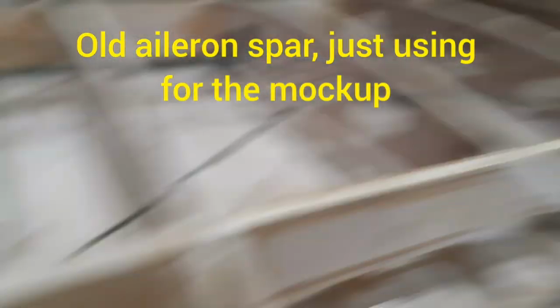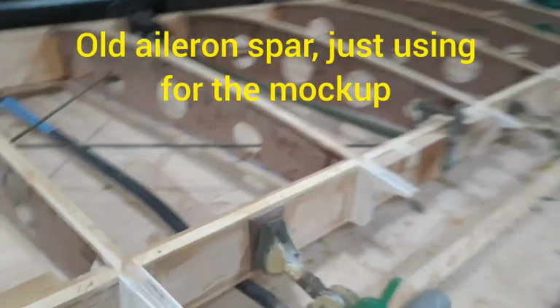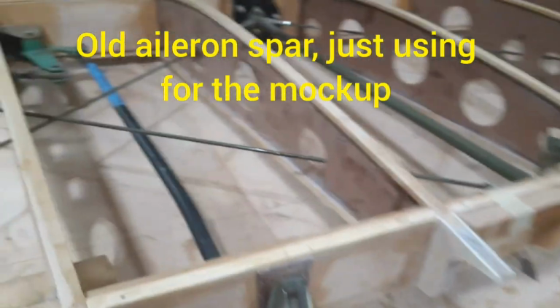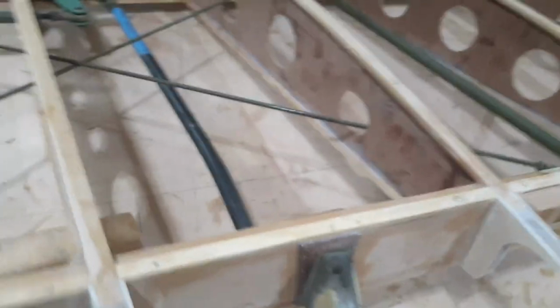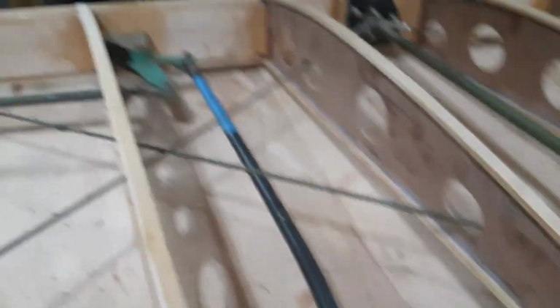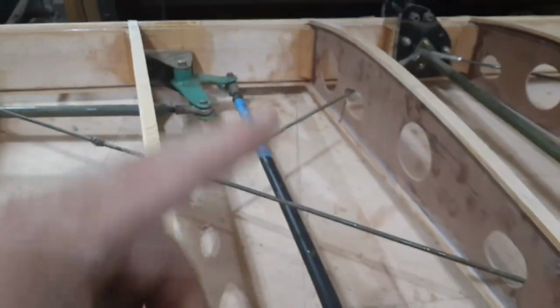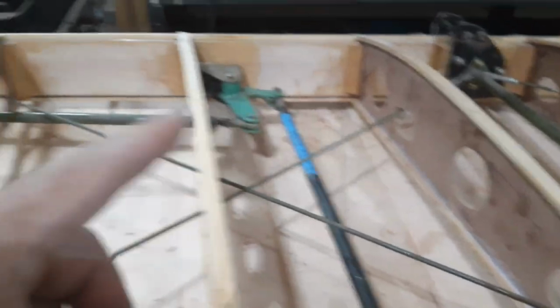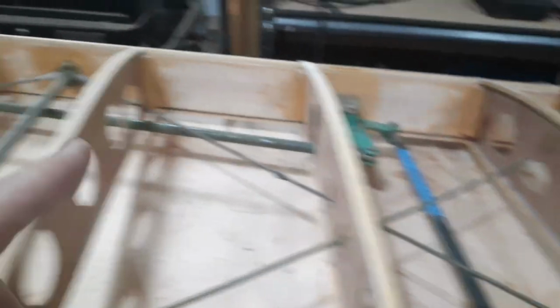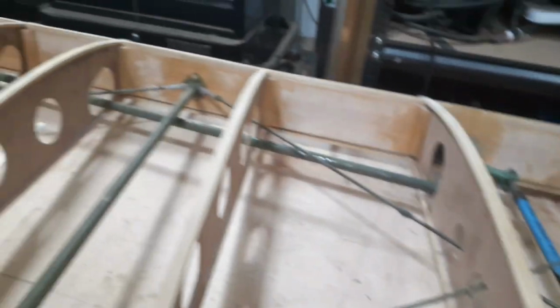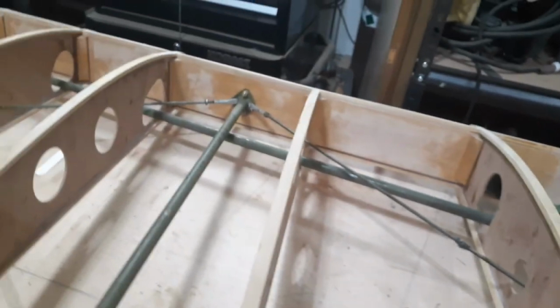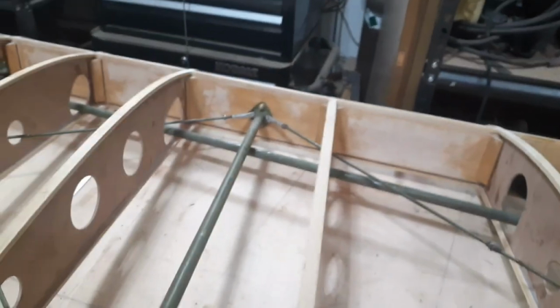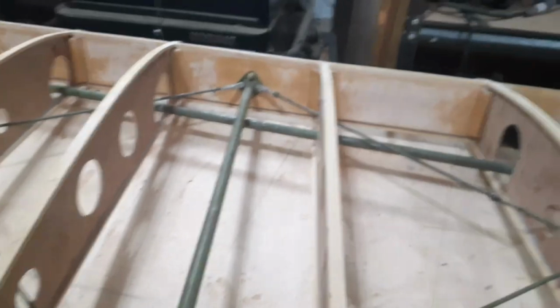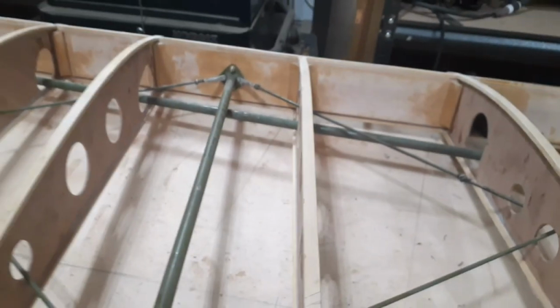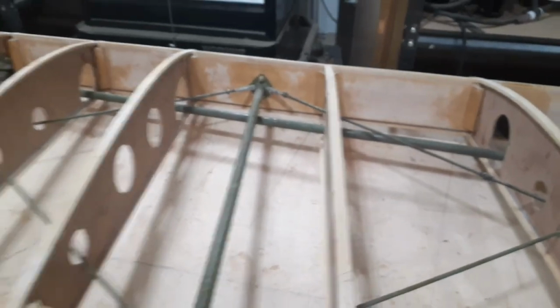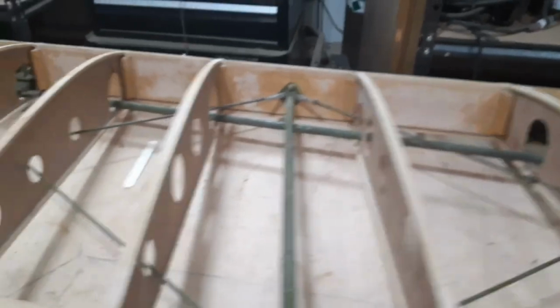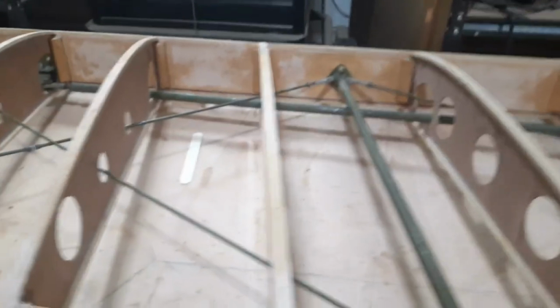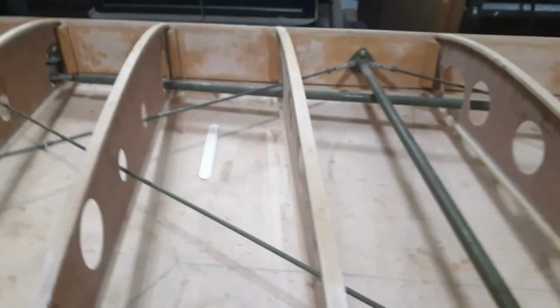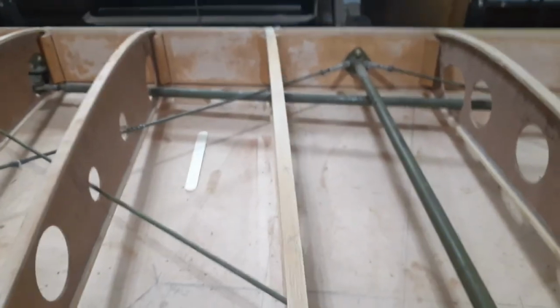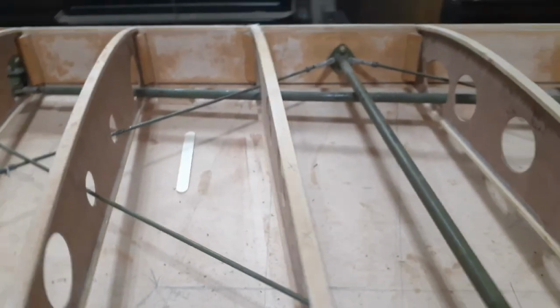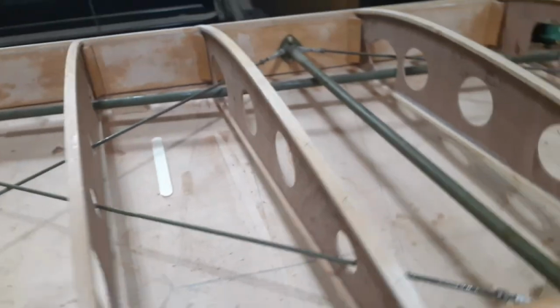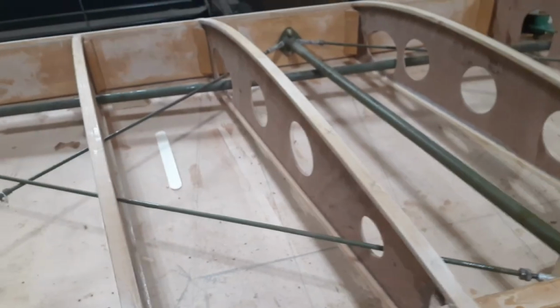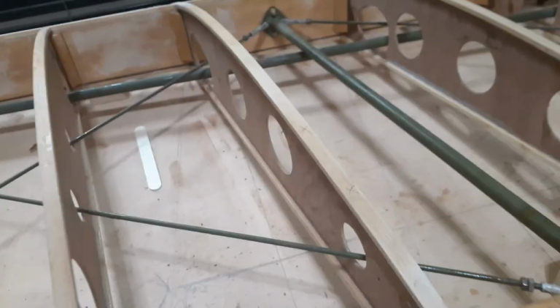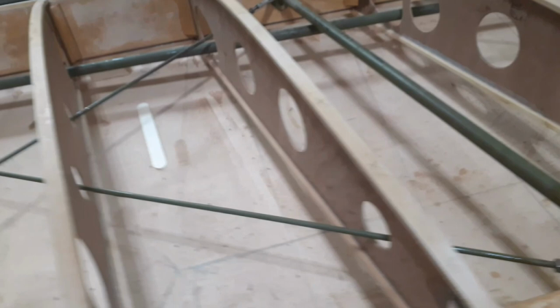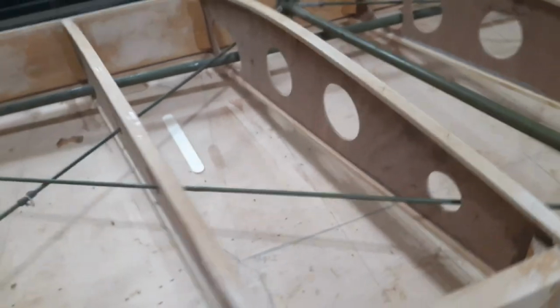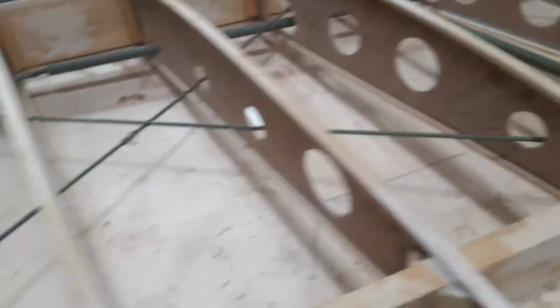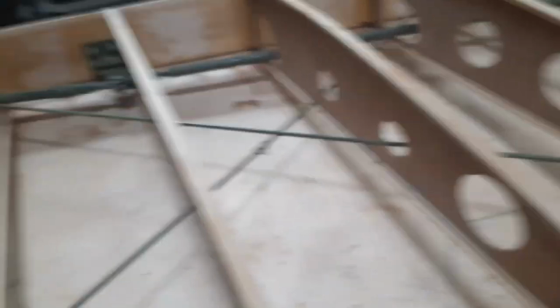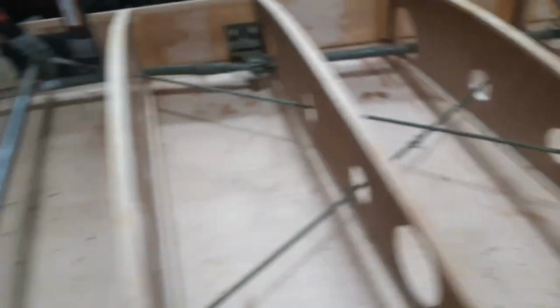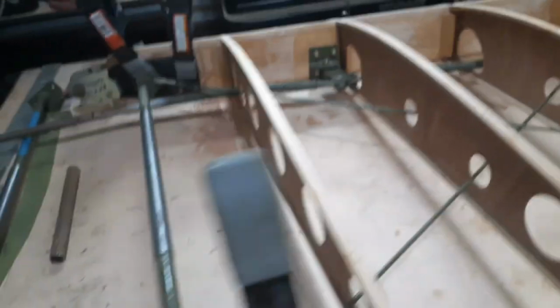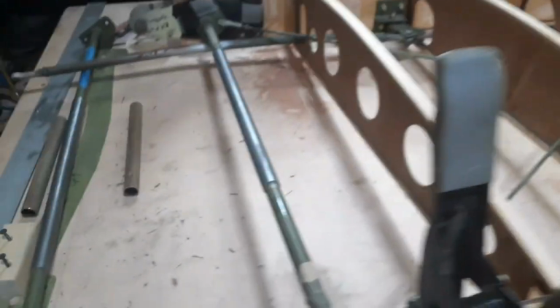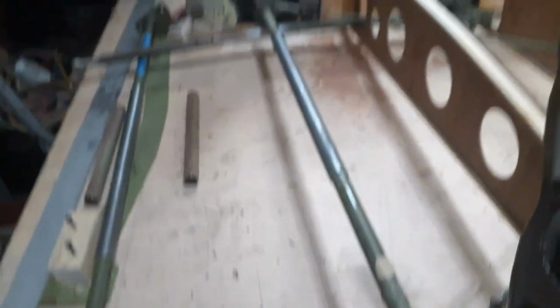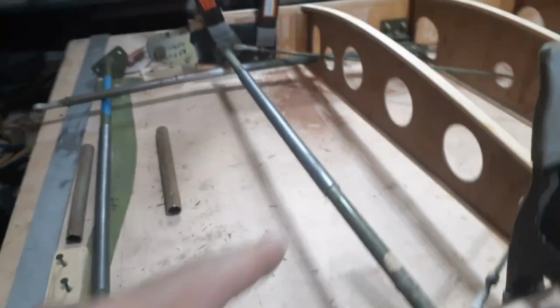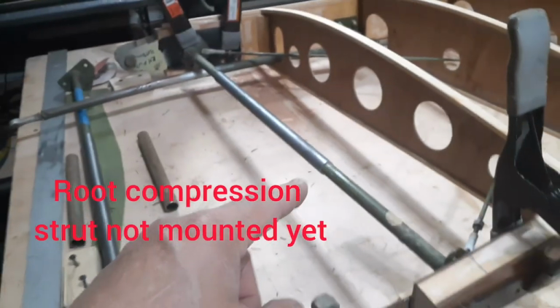I got all the push-pull tubes installed, compression tubes installed, and the cross-bracing wires installed — all except the root rib.